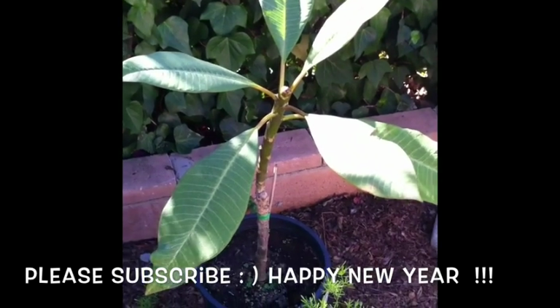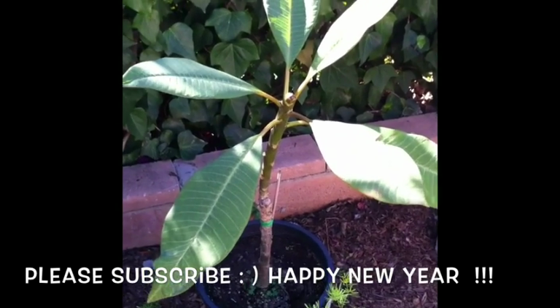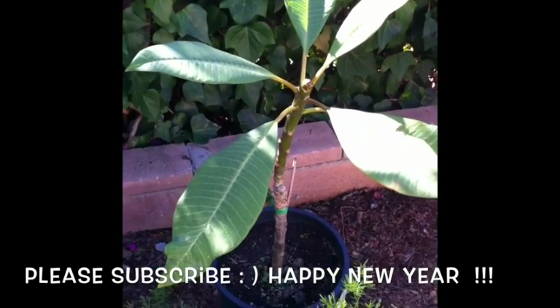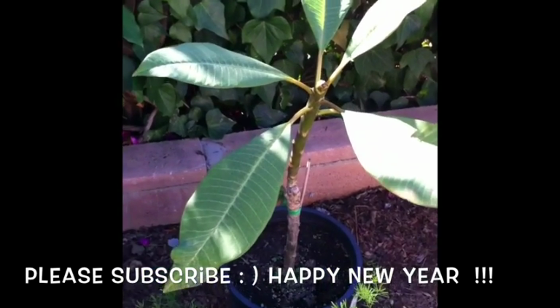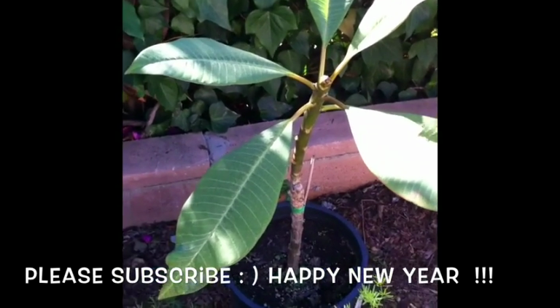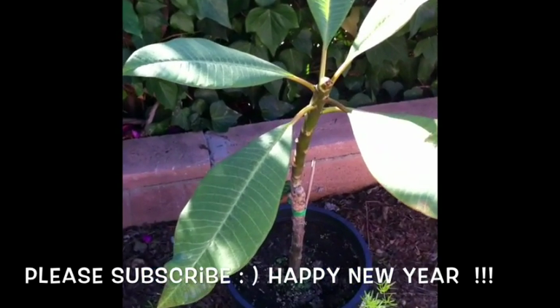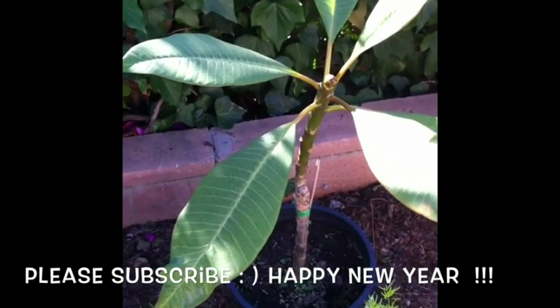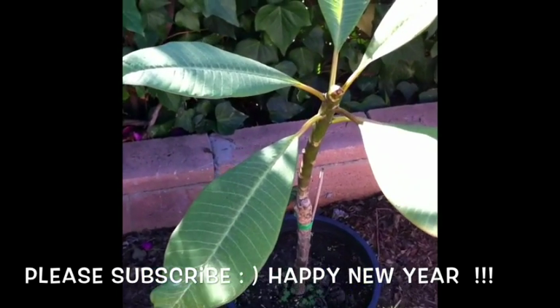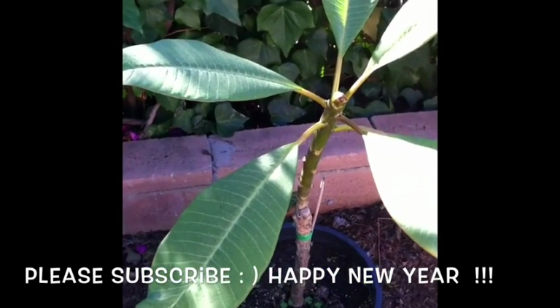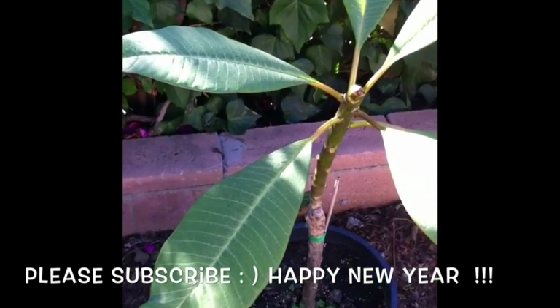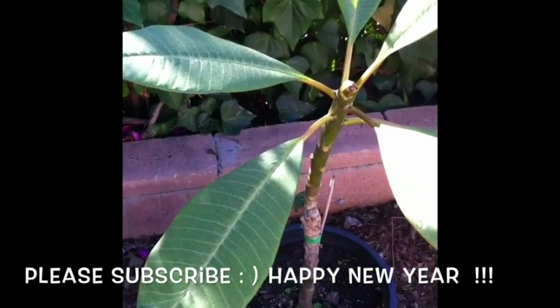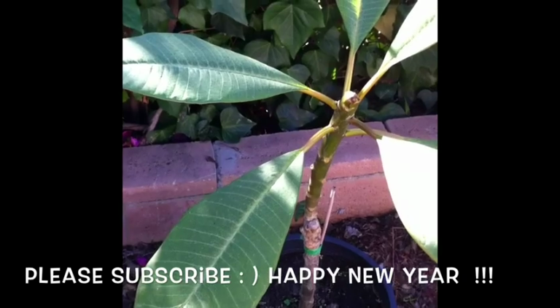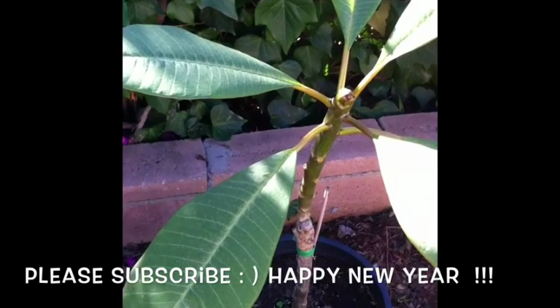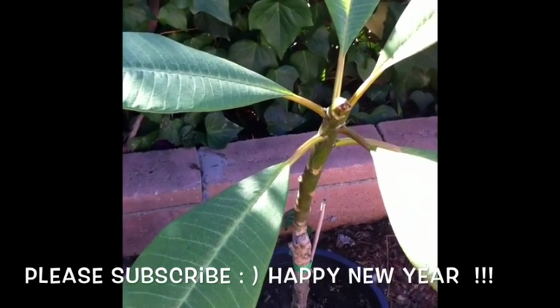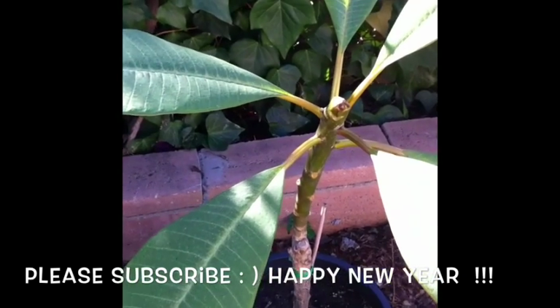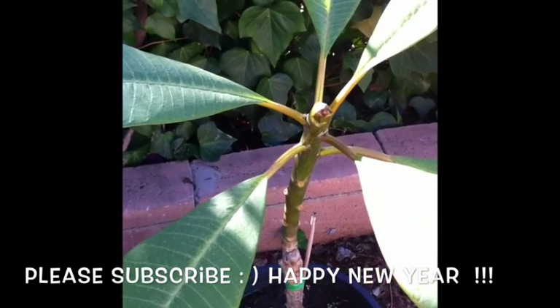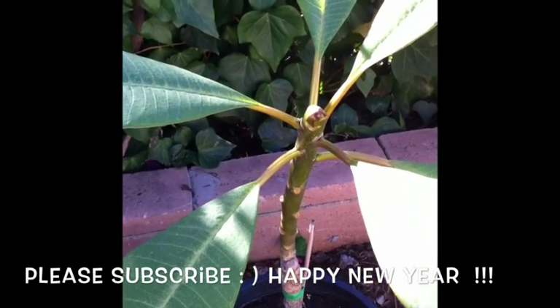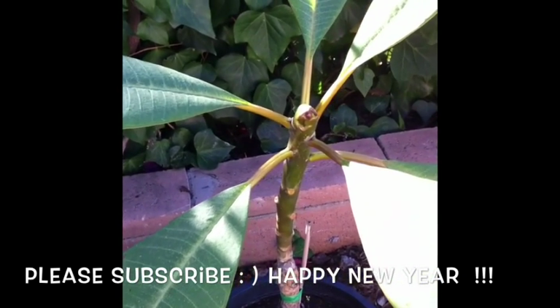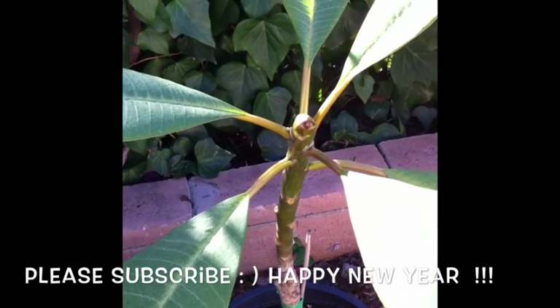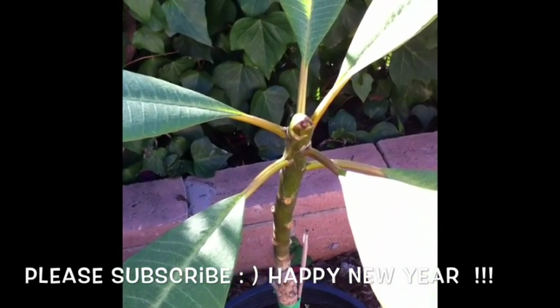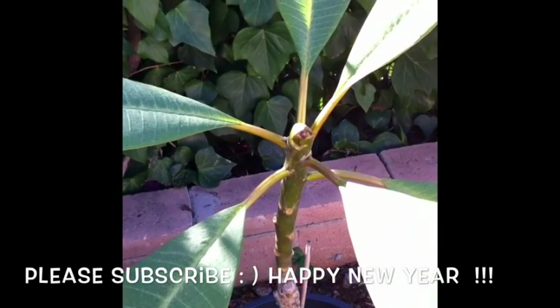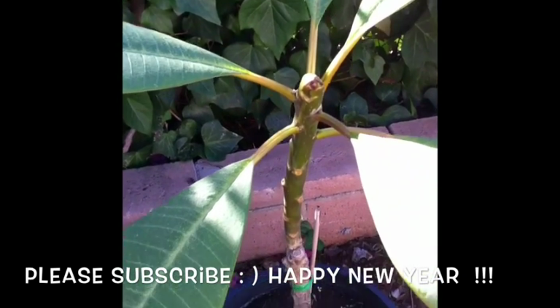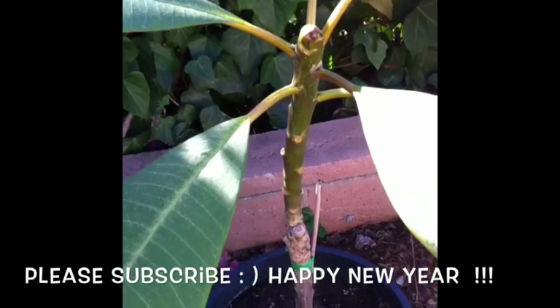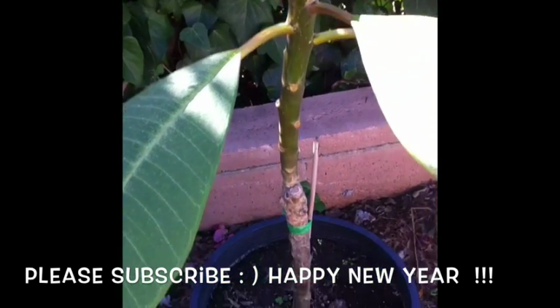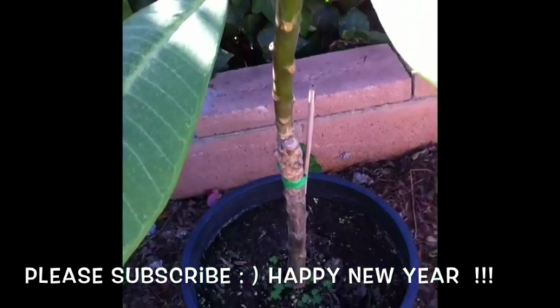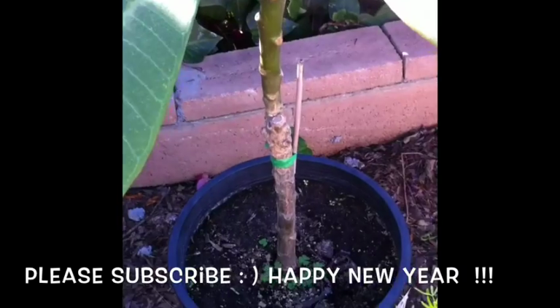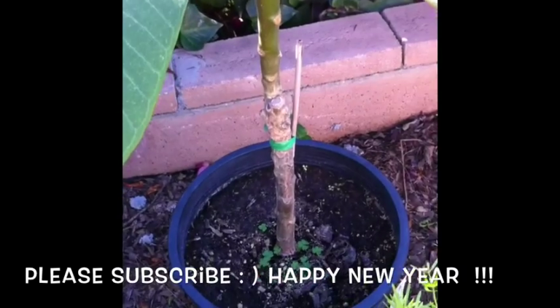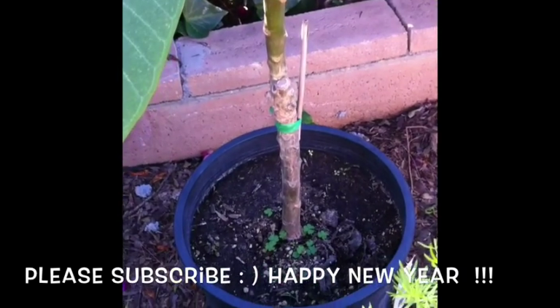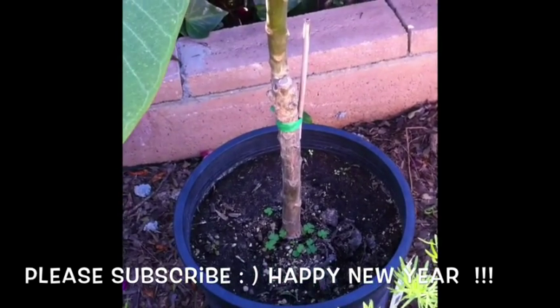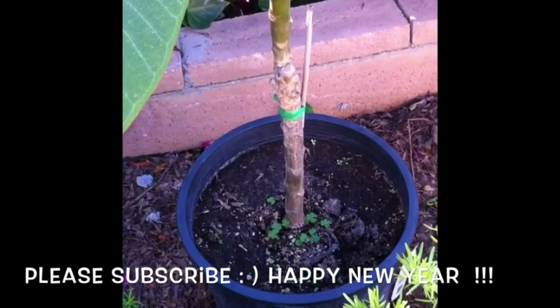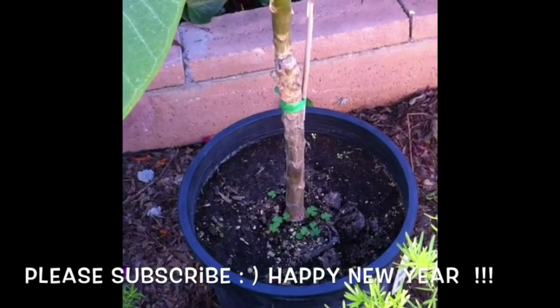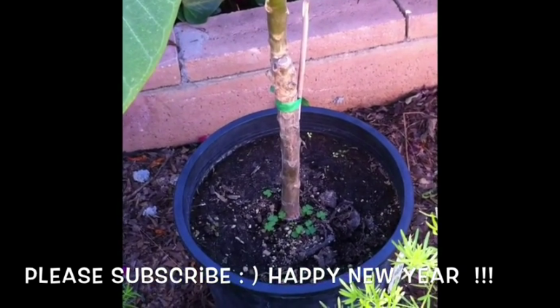We'll keep you guys updated. Thank you for watching. I hope you guys all had a Merry Christmas and I wish you all a Happy New Year. Until next time, have a good day. Bye-bye.